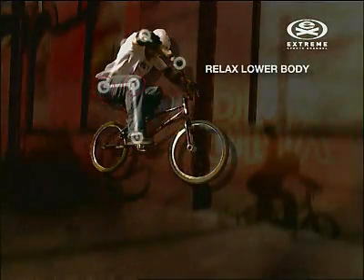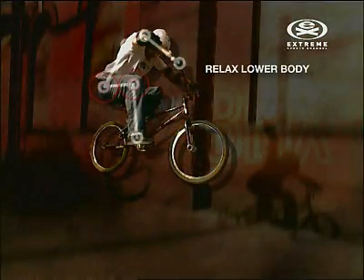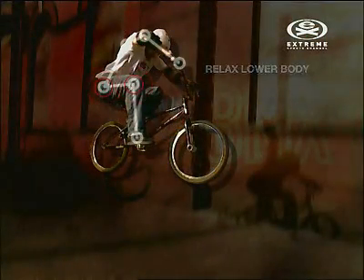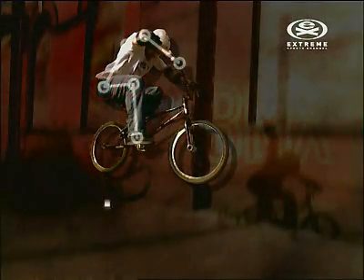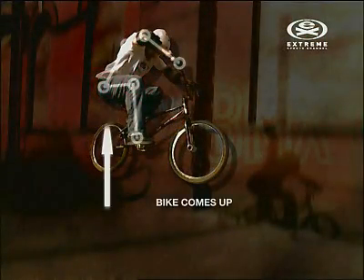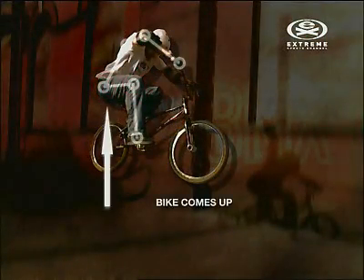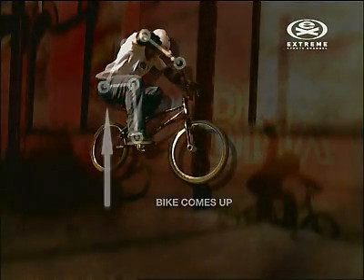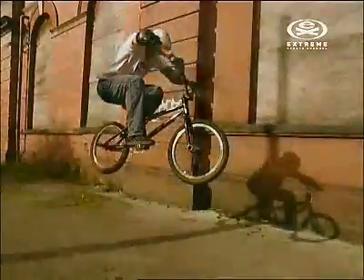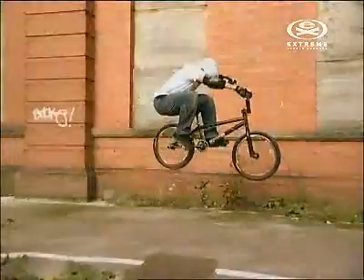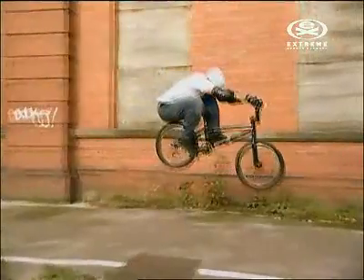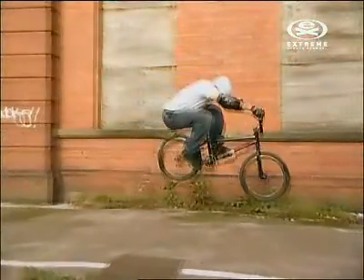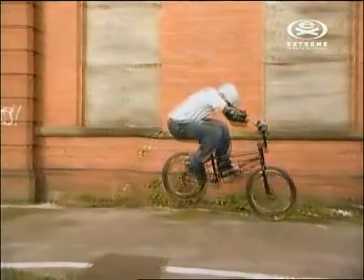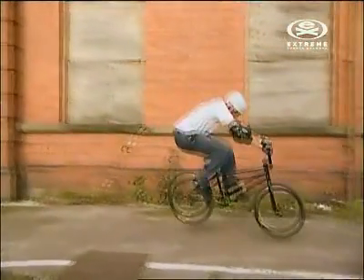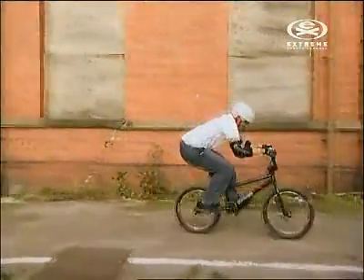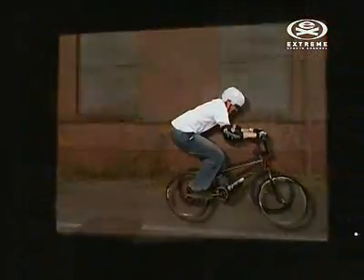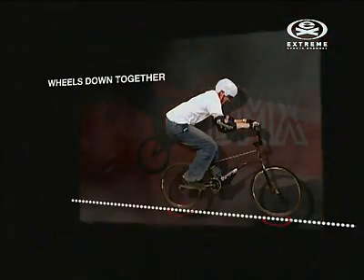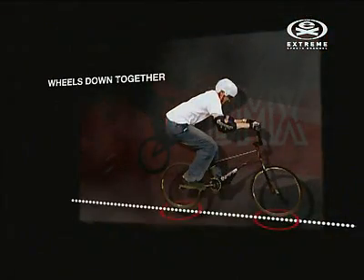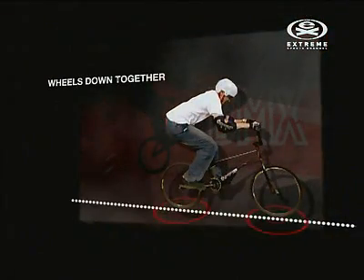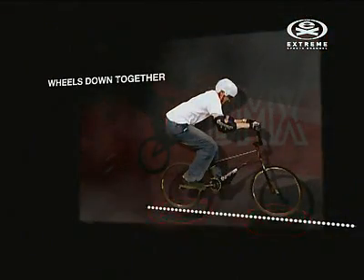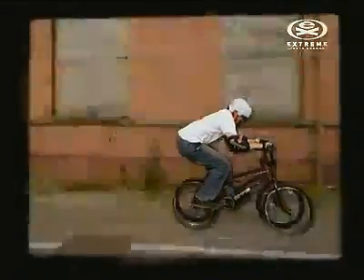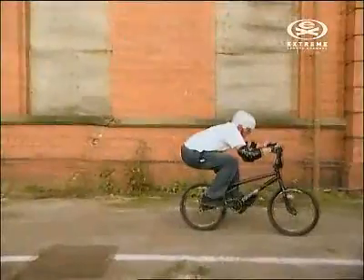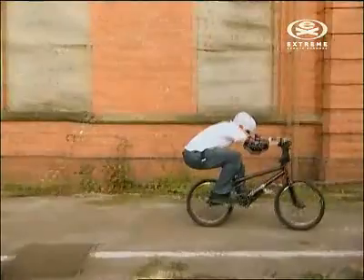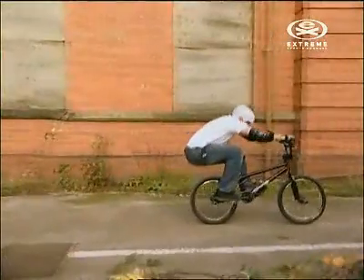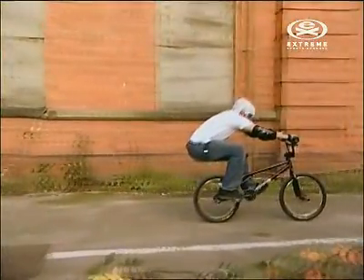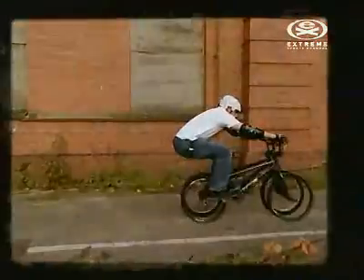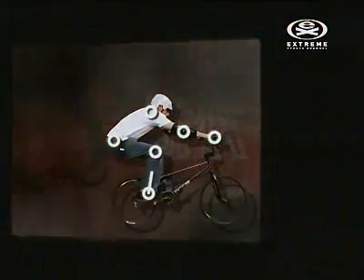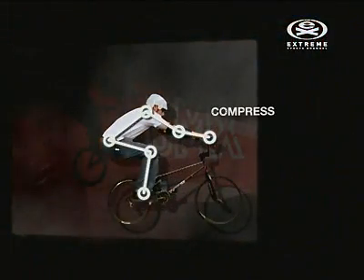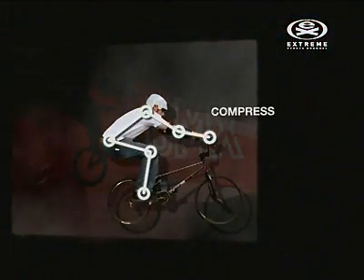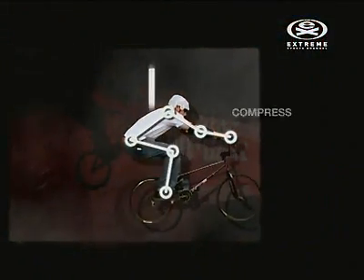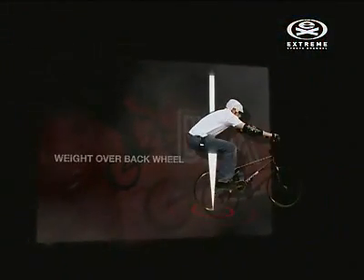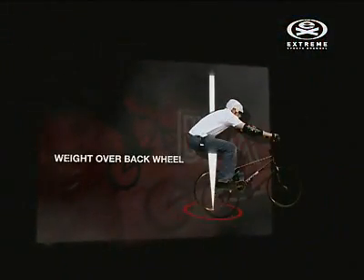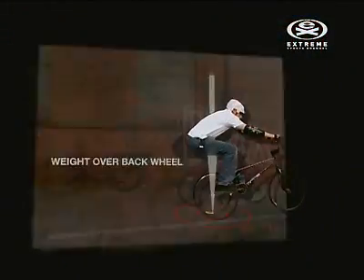Relax your lower body and allow the bike to come up as high as it can. As the bike starts to come down, extend your legs and touch down both wheels at the same time. Compress the landing by bending your arms and absorb the impact by pressing back down, keeping your weight still over the back wheel.